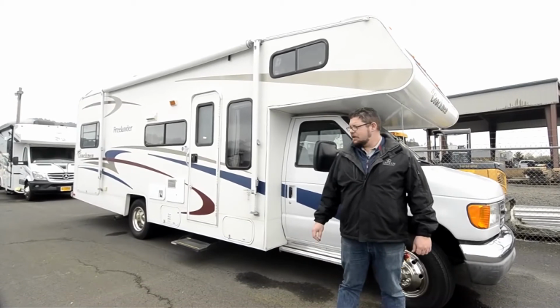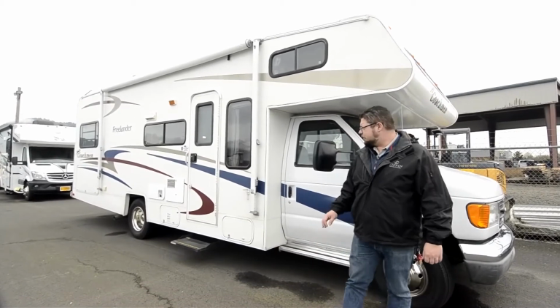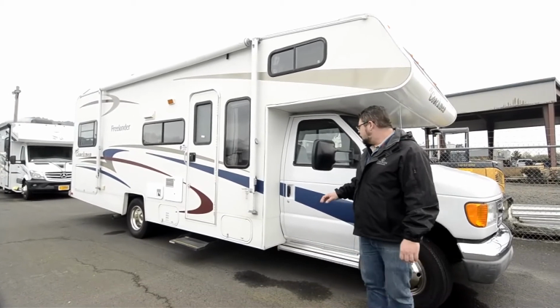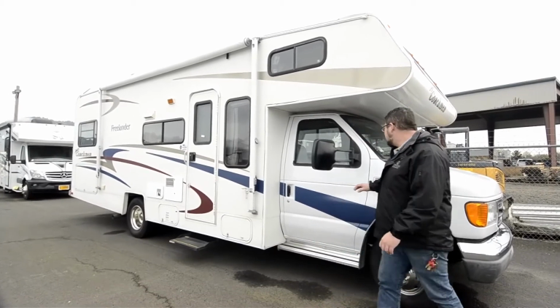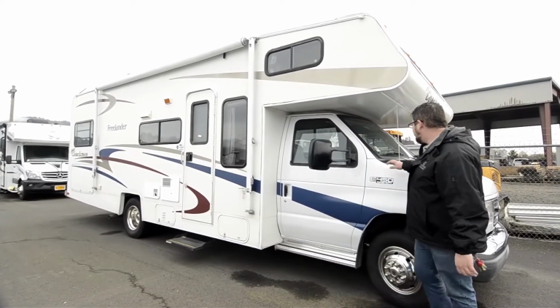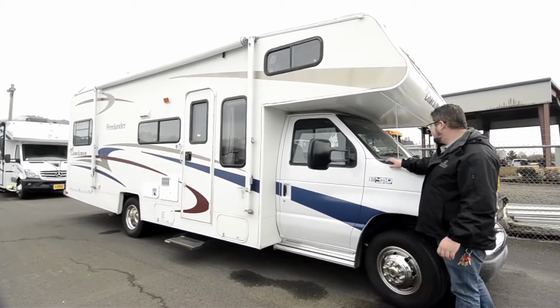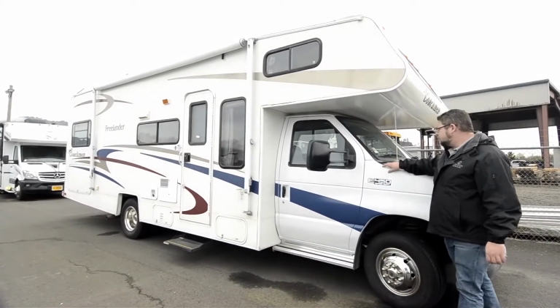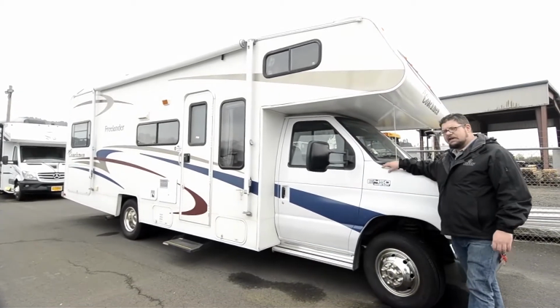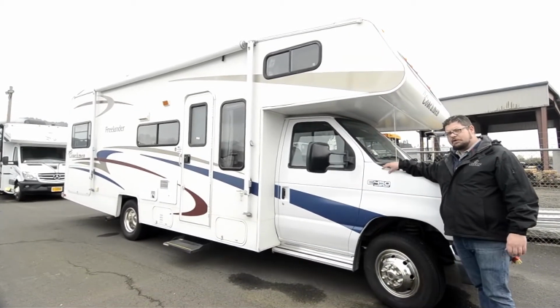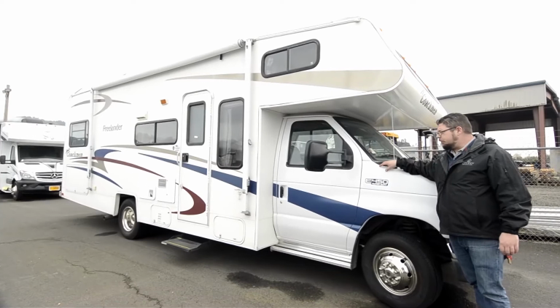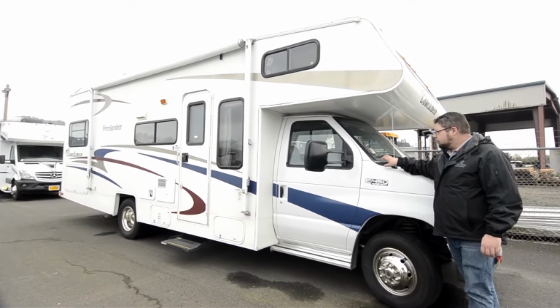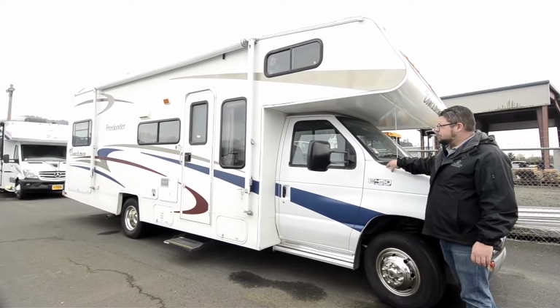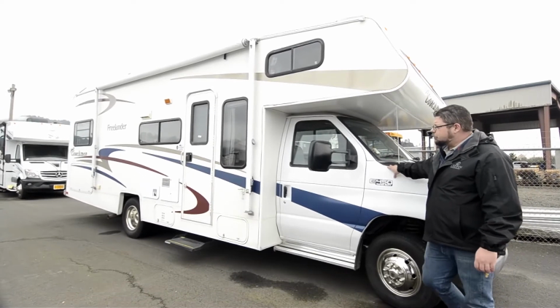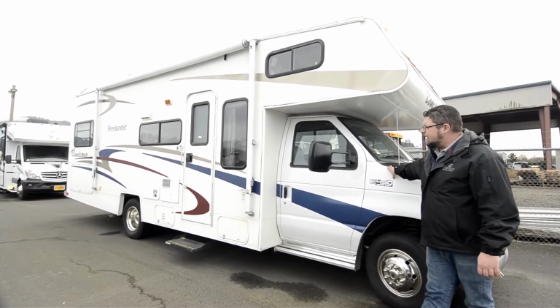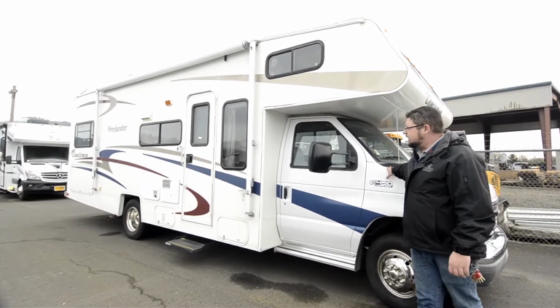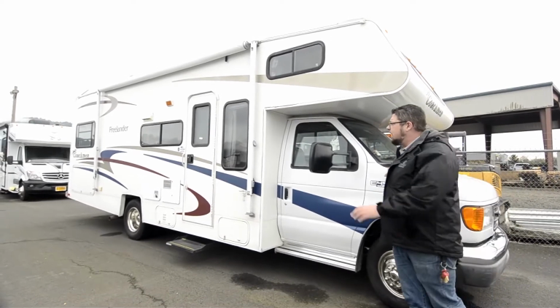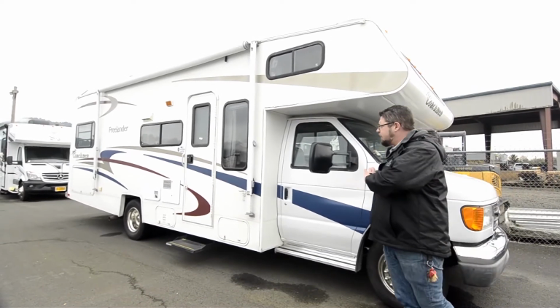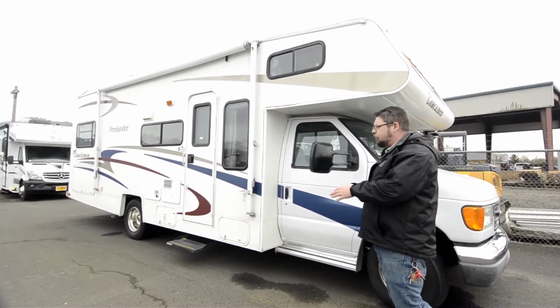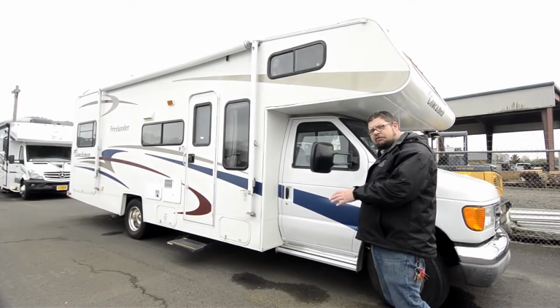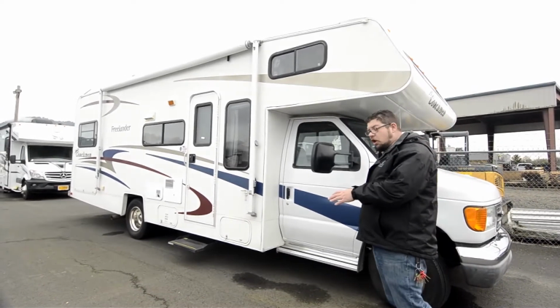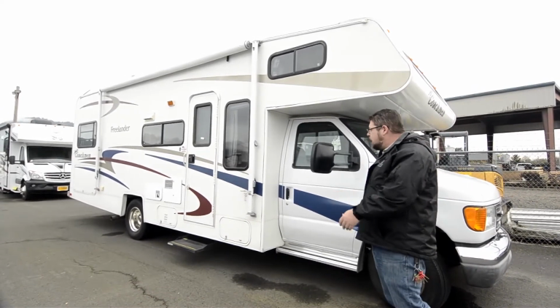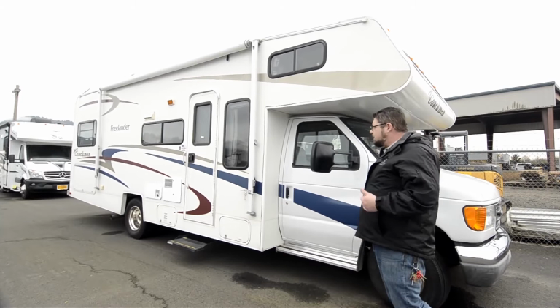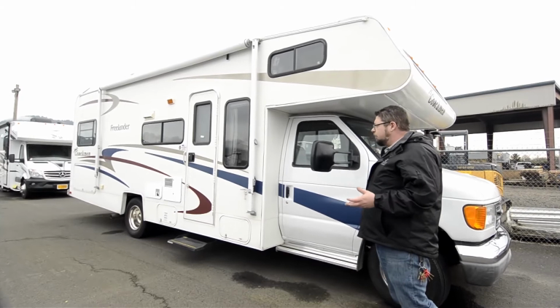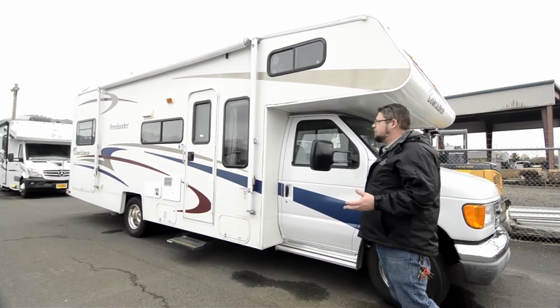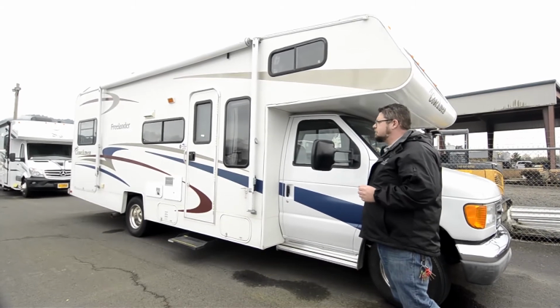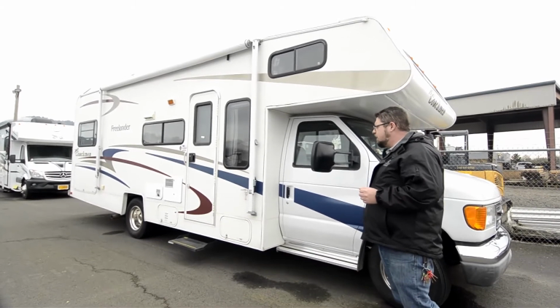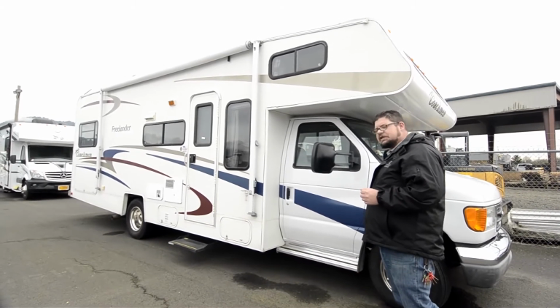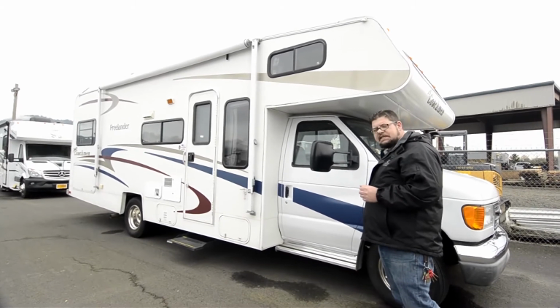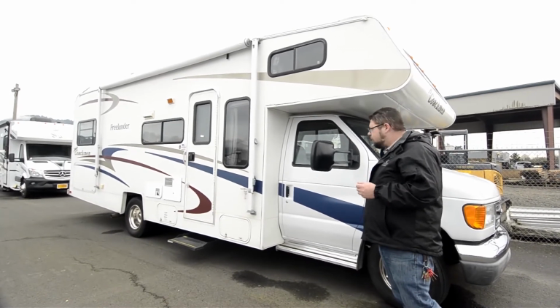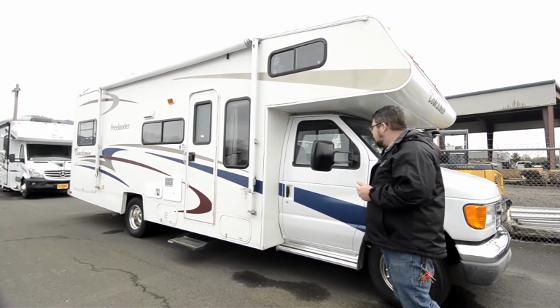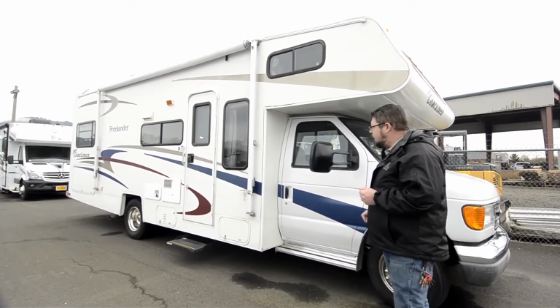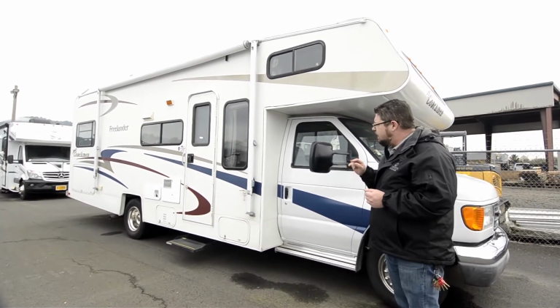This is a 2005 Freelander from Coachman. Really nice coach, Class C, just a hair under 30 feet long. Has a lot of really nice features on it. We're just going to take a look around the outside for now.